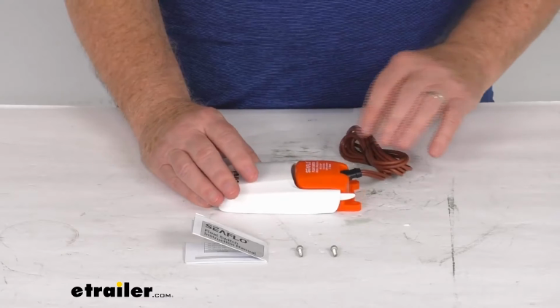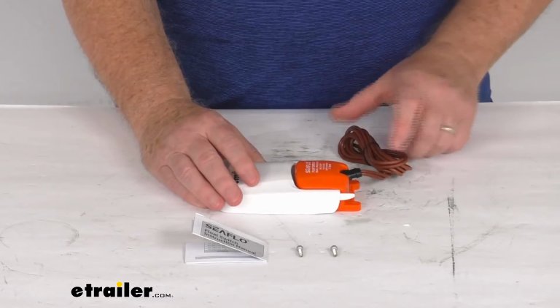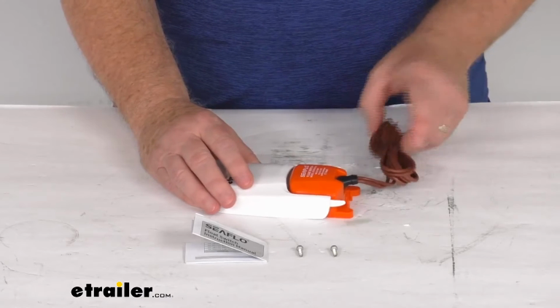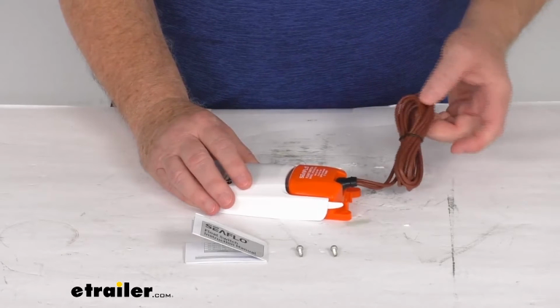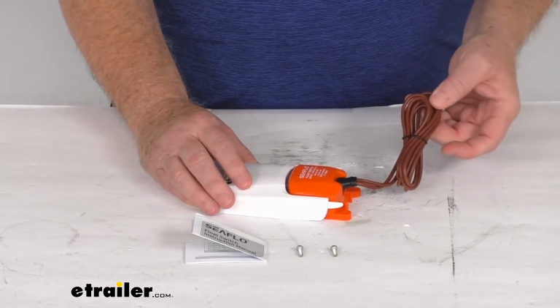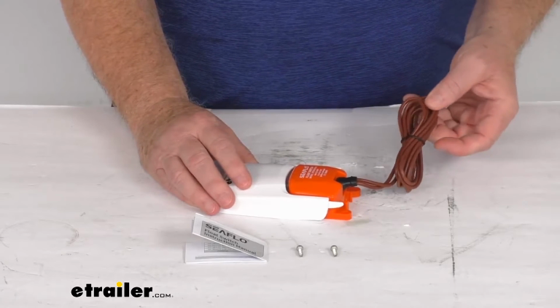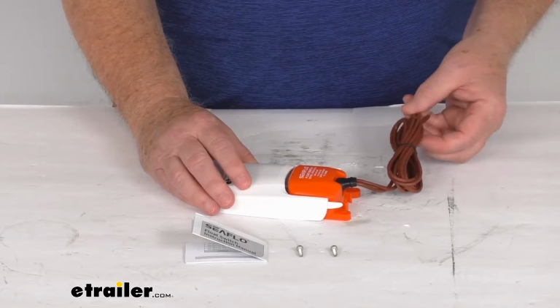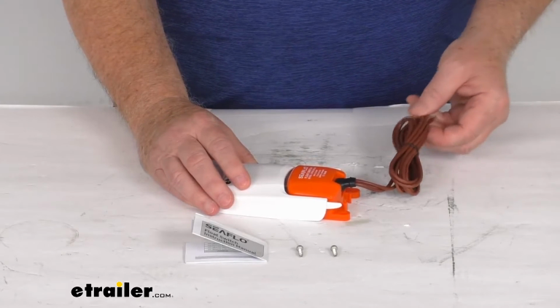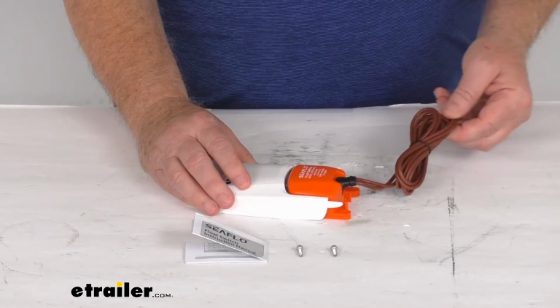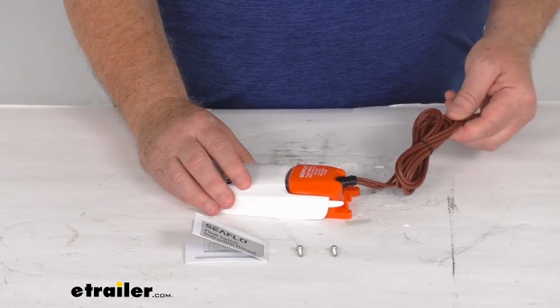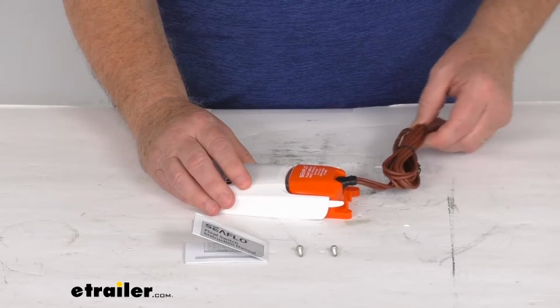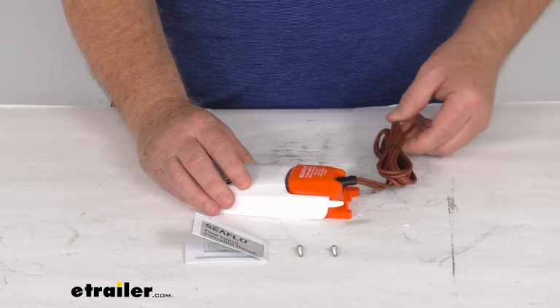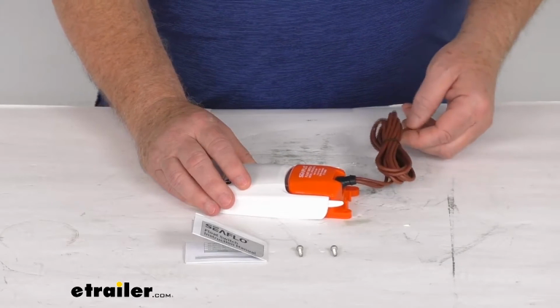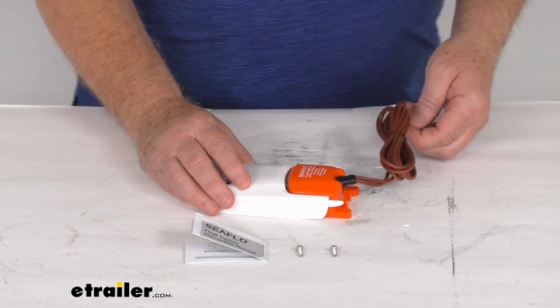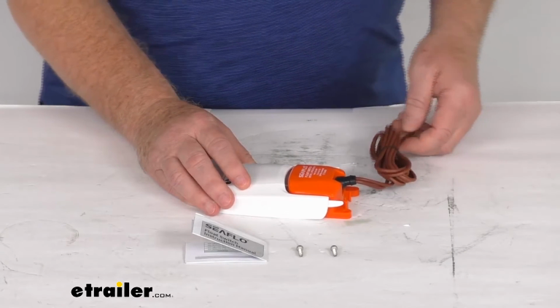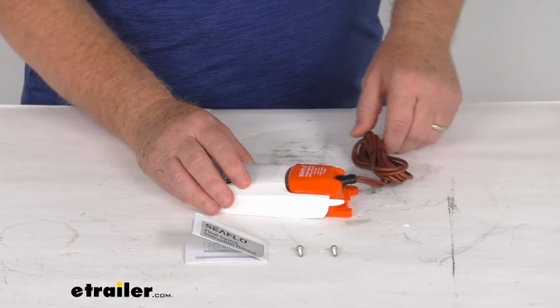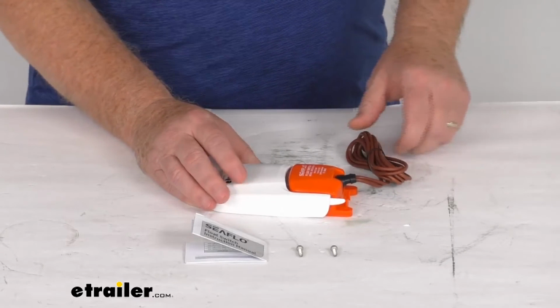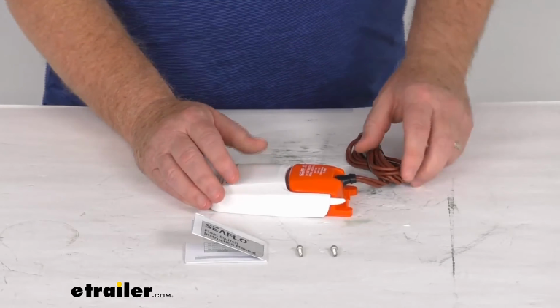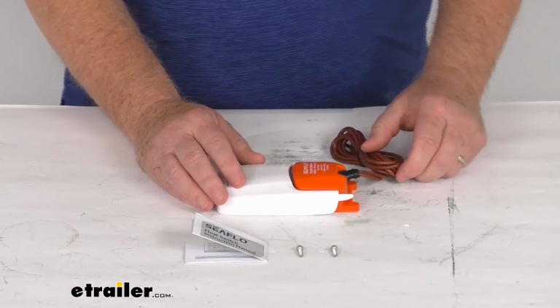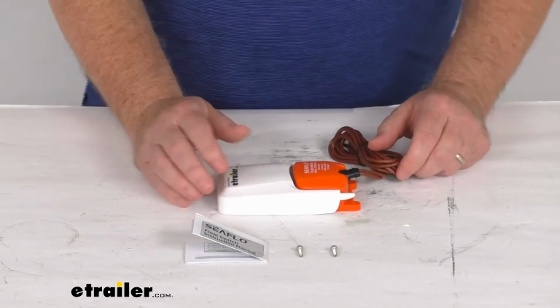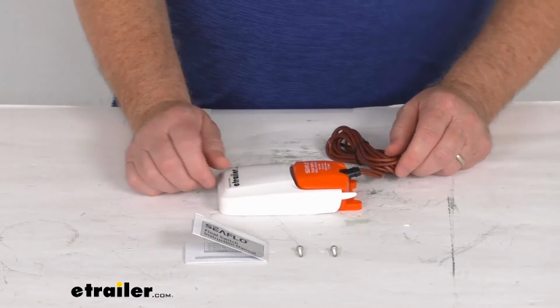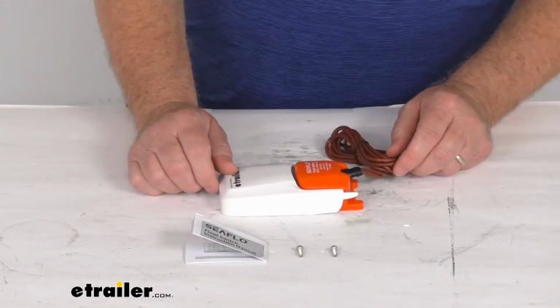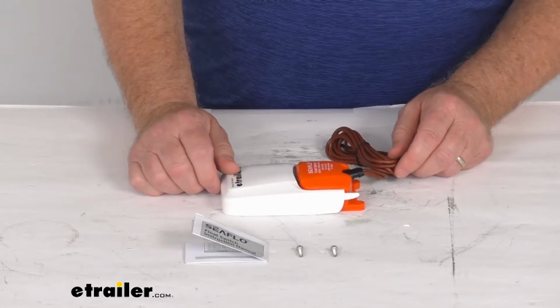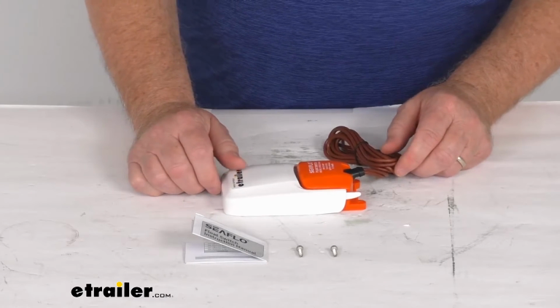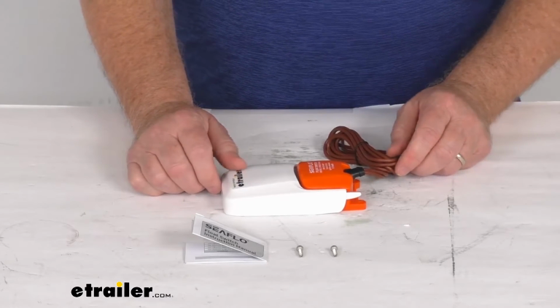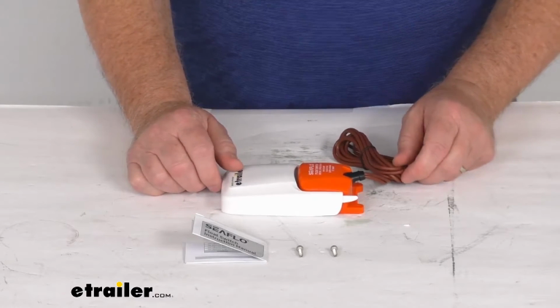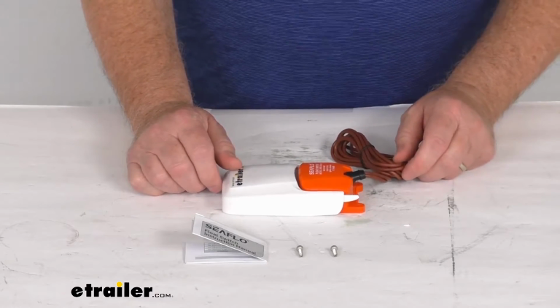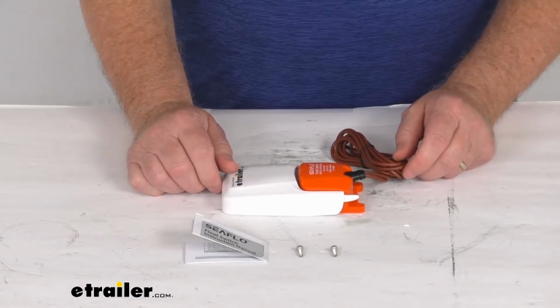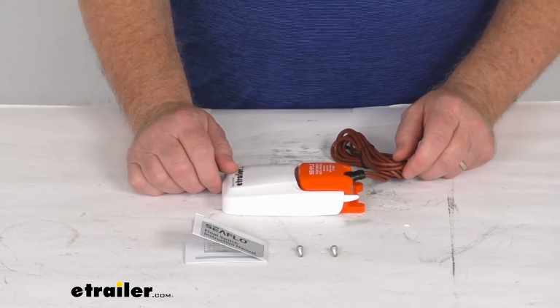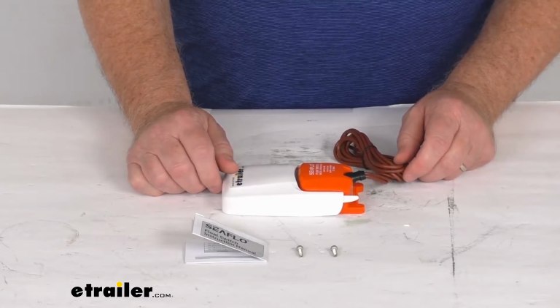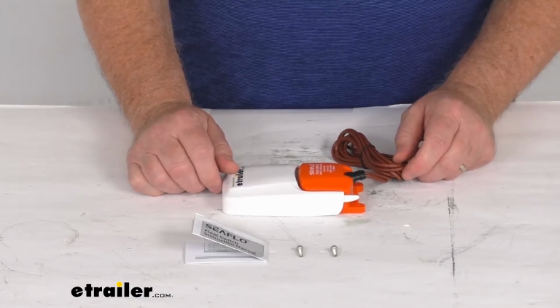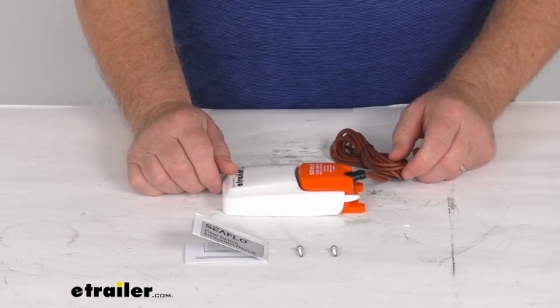The wire length on this gives you 3 feet of wire. The wire size is 14 gauge. Maximum power draw is 25 amps at 12 volts DC.